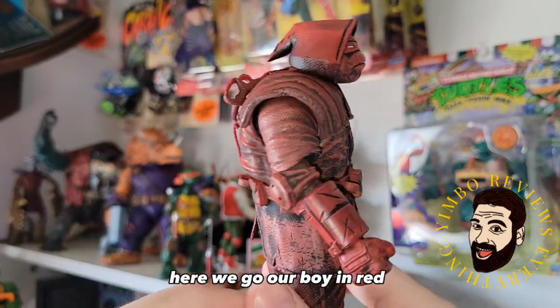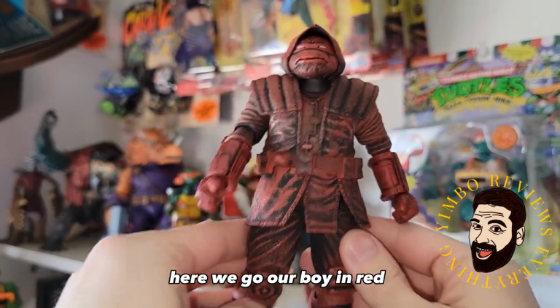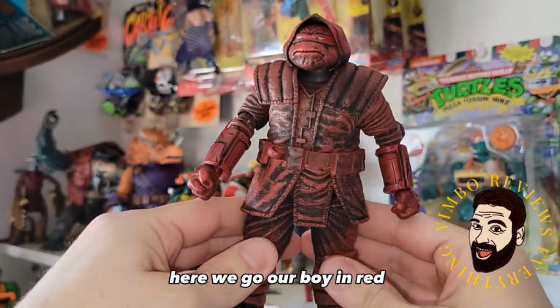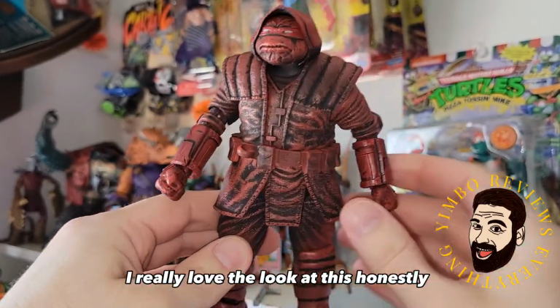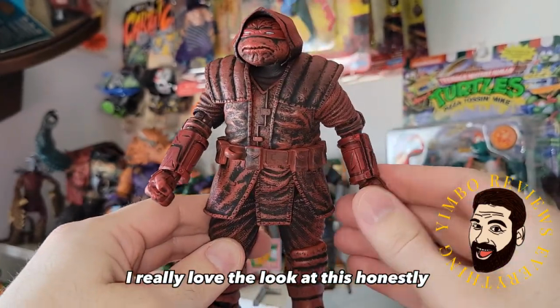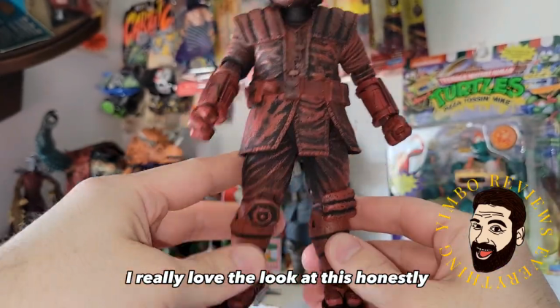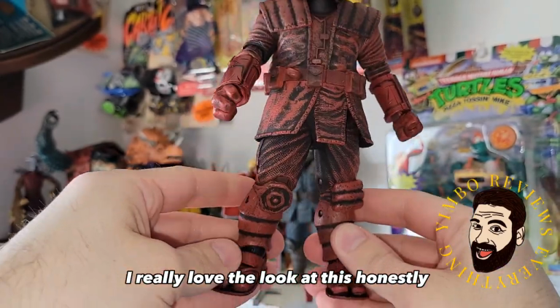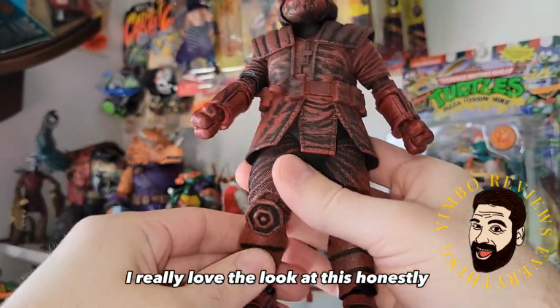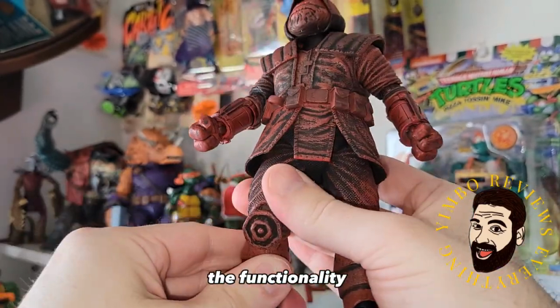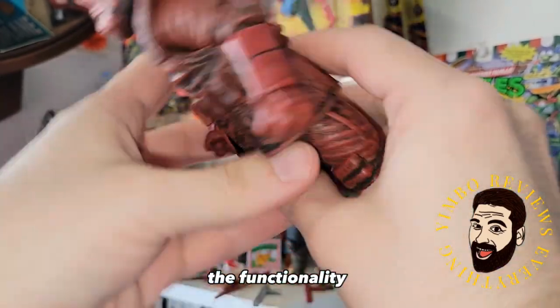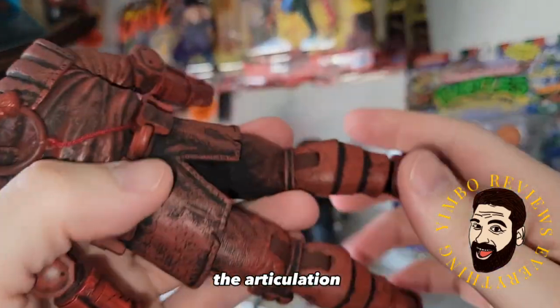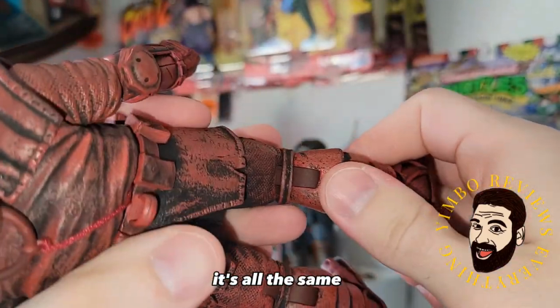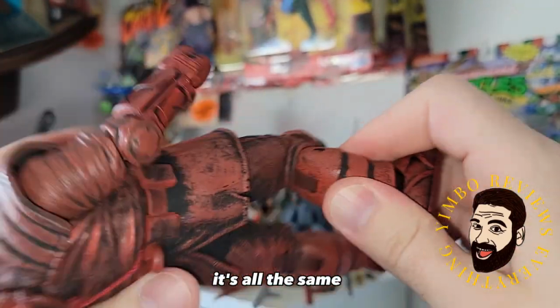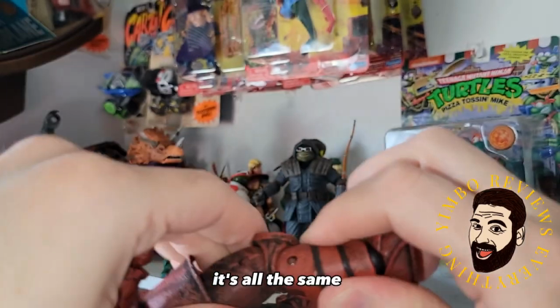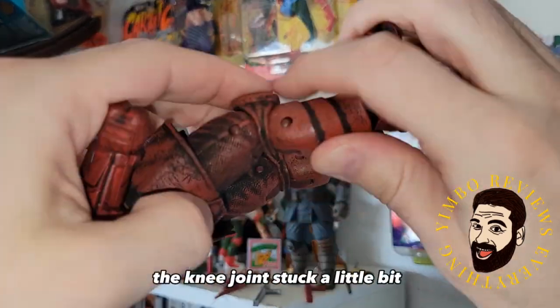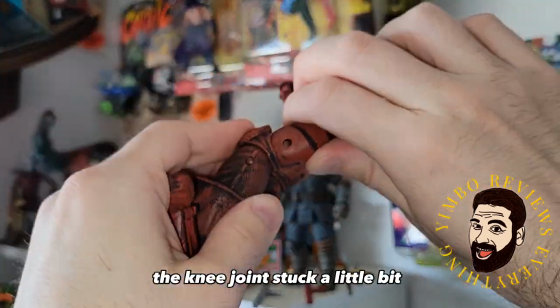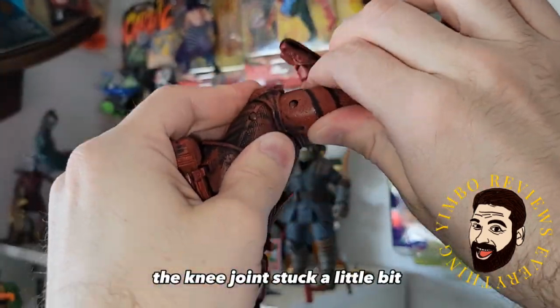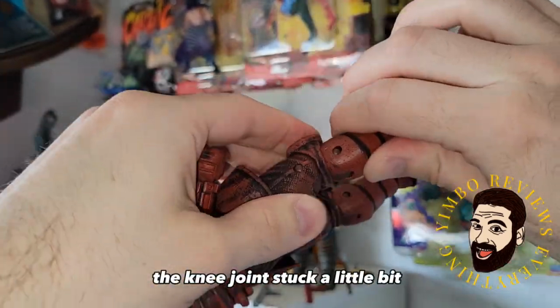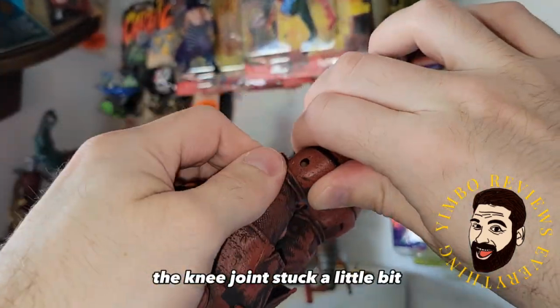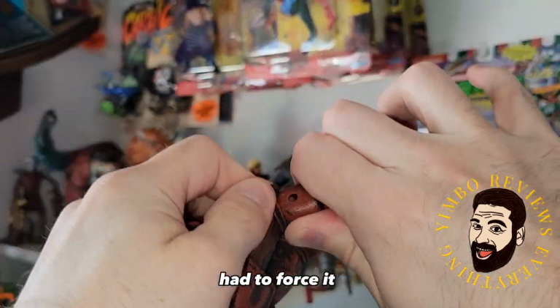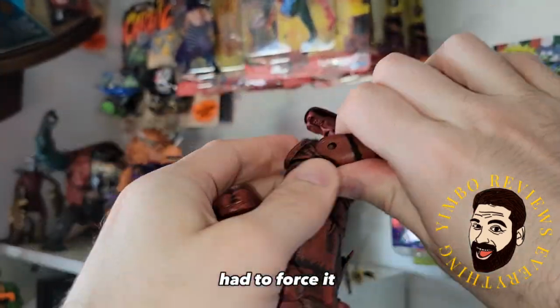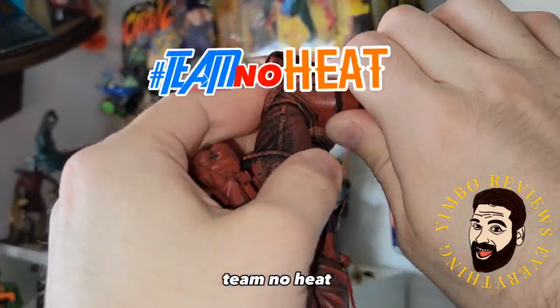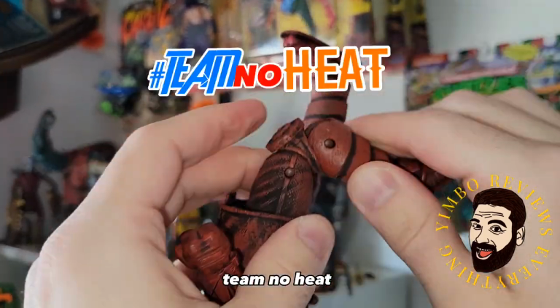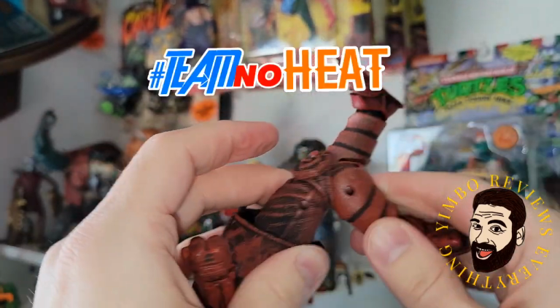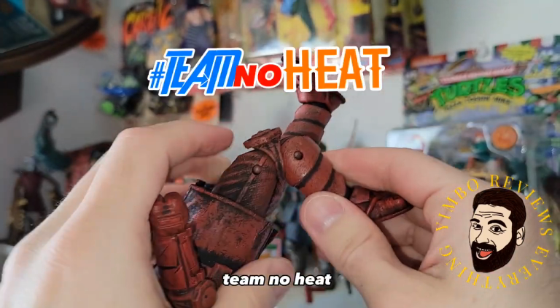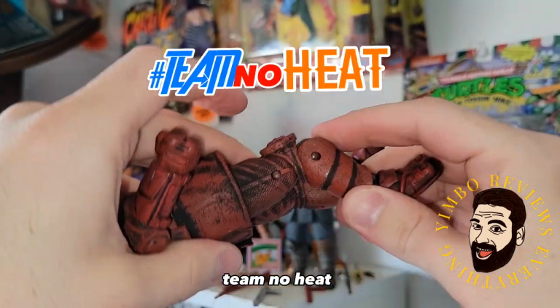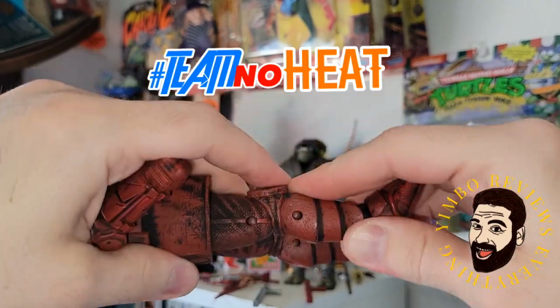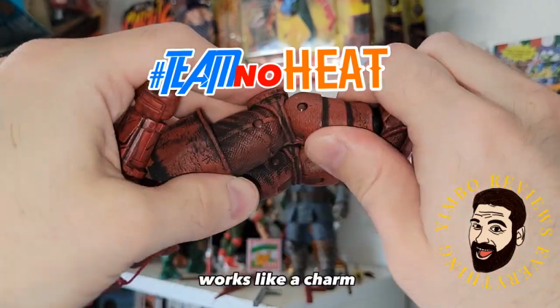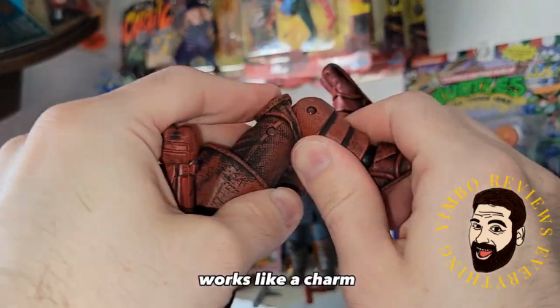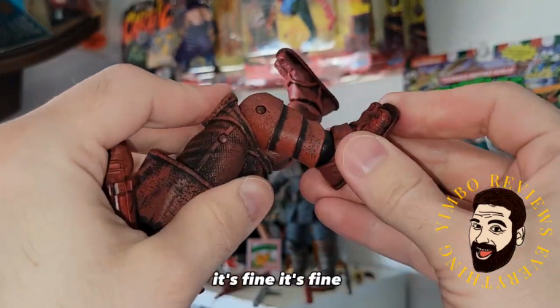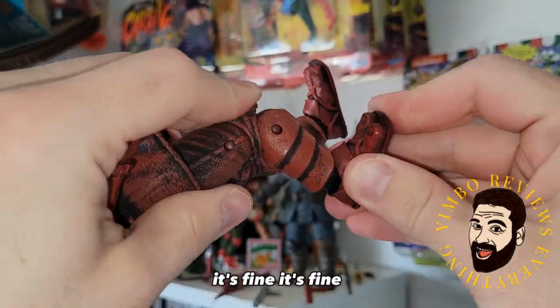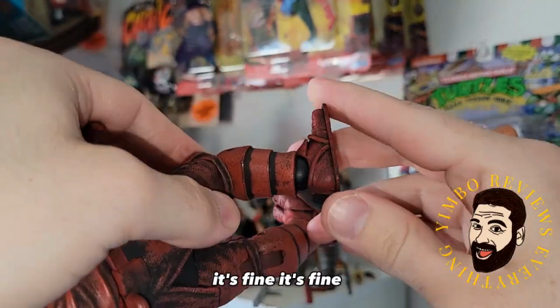Our boy in red — I really love the look of this, honestly. The functionality, the articulation, it's all the same. The knee joint stuck a little bit, had to force it. Works like a charm. It's fine.